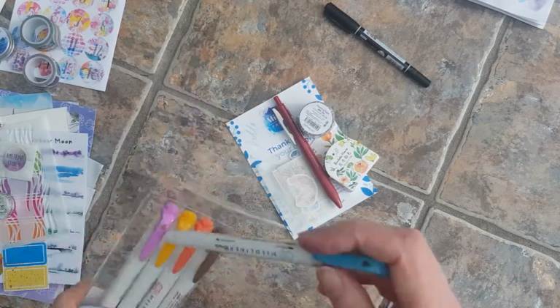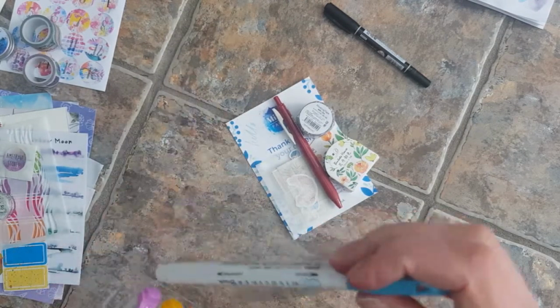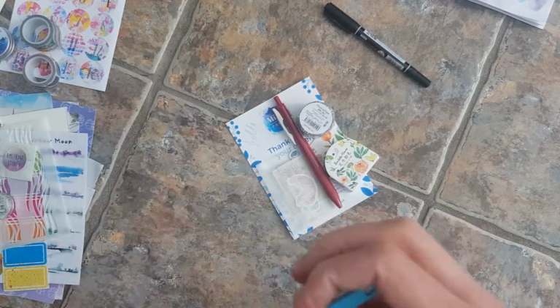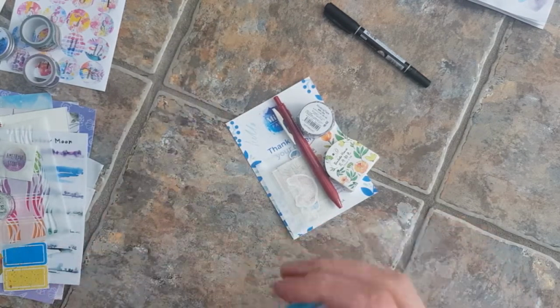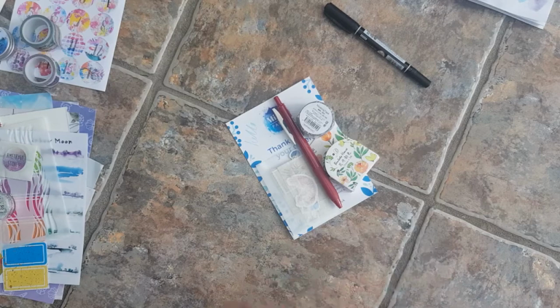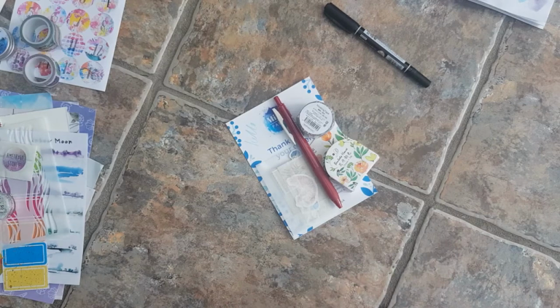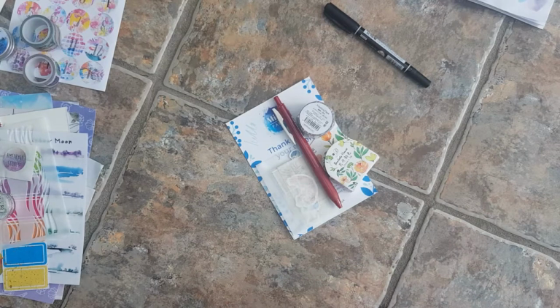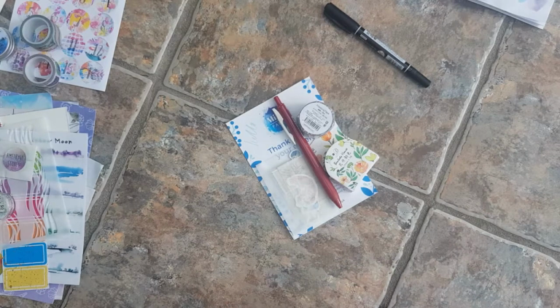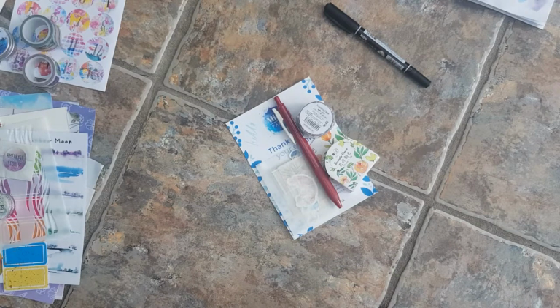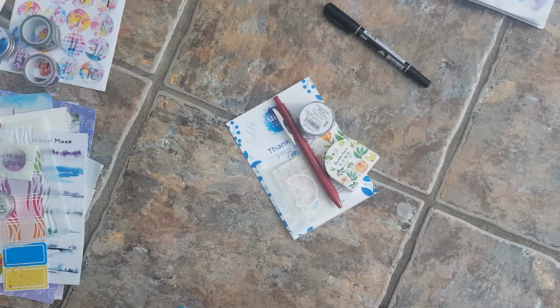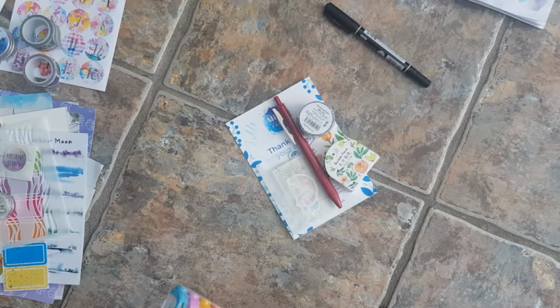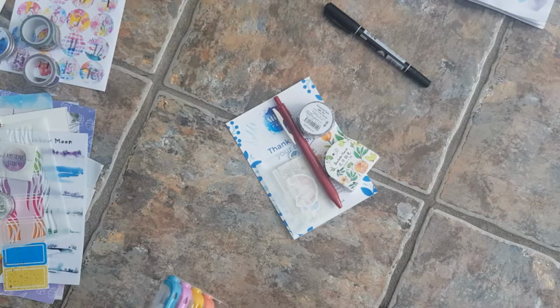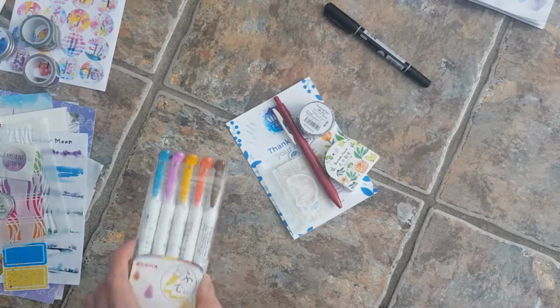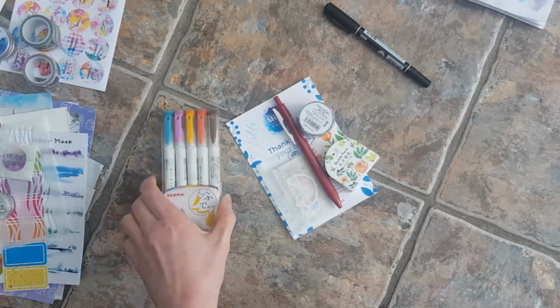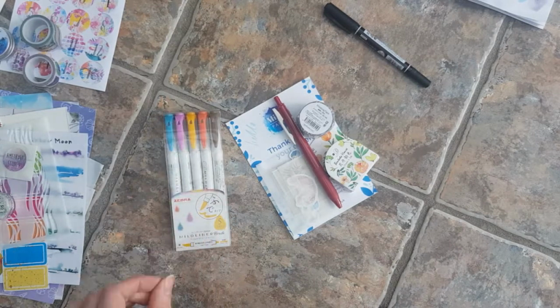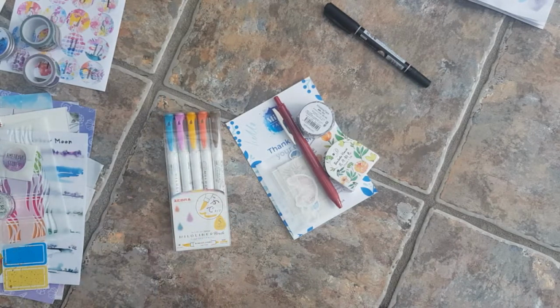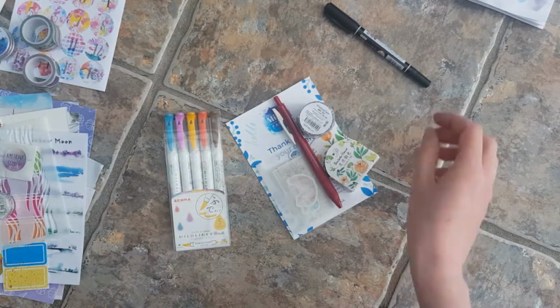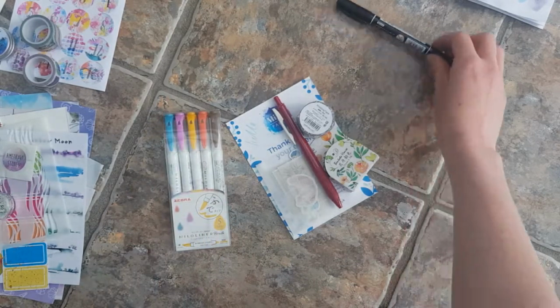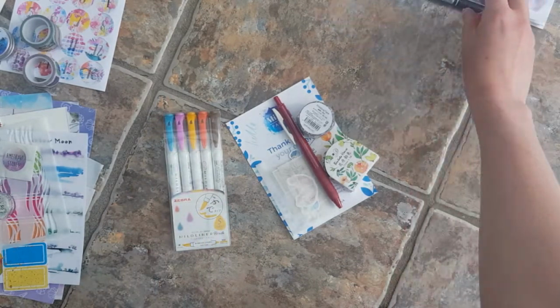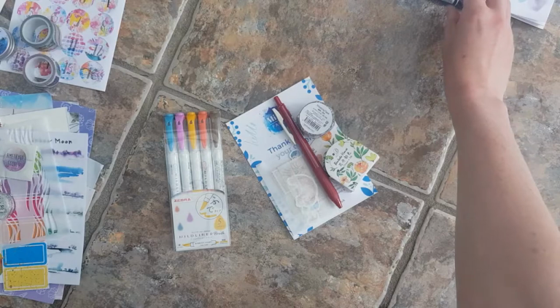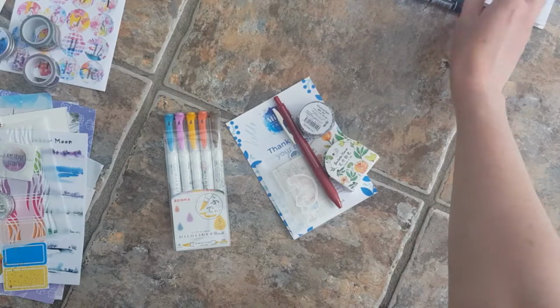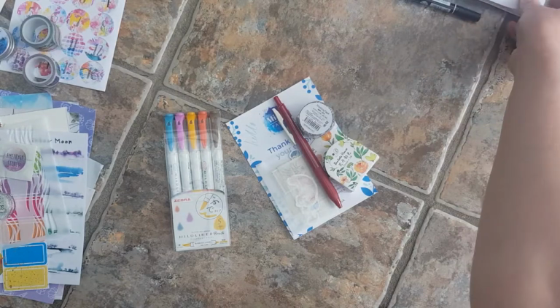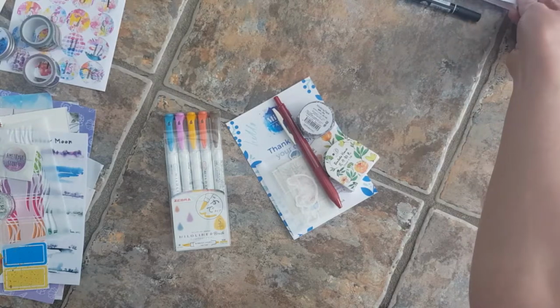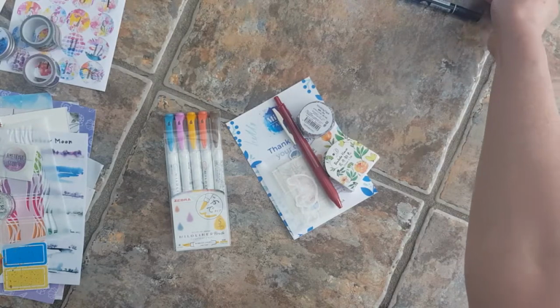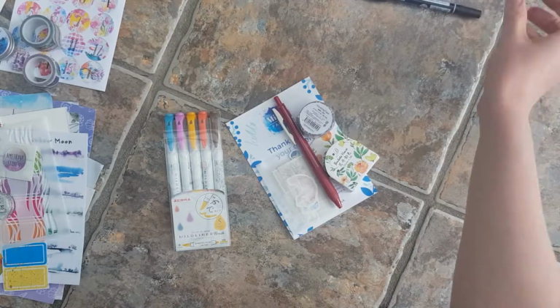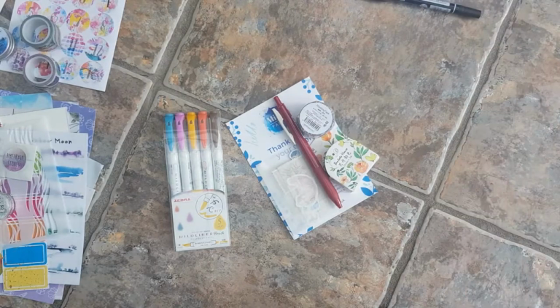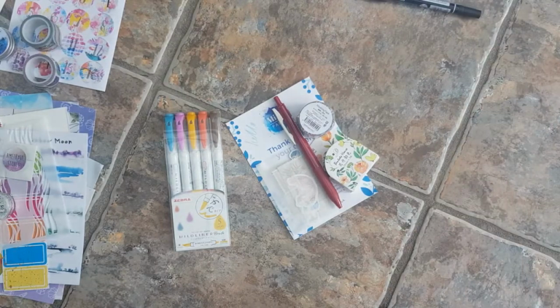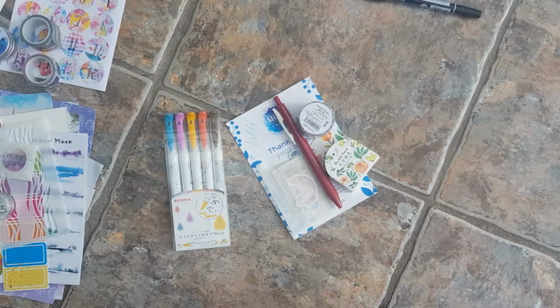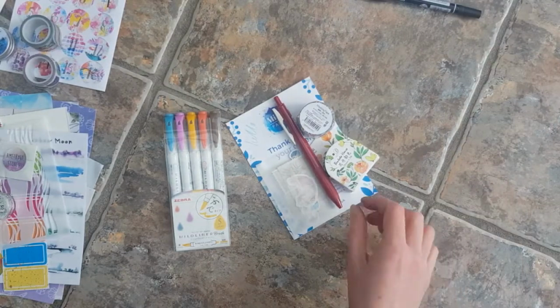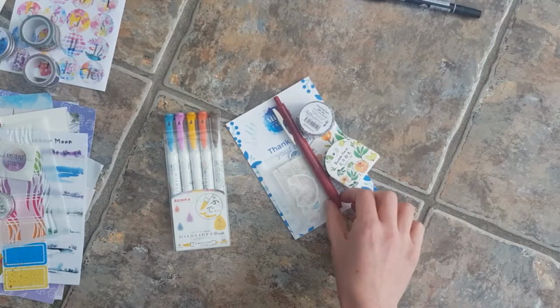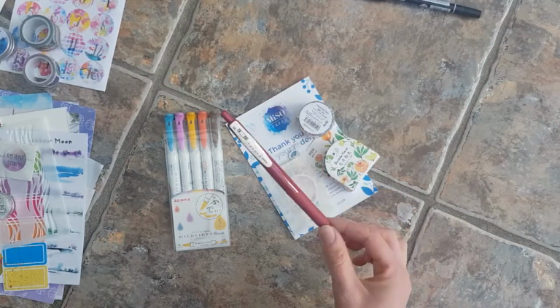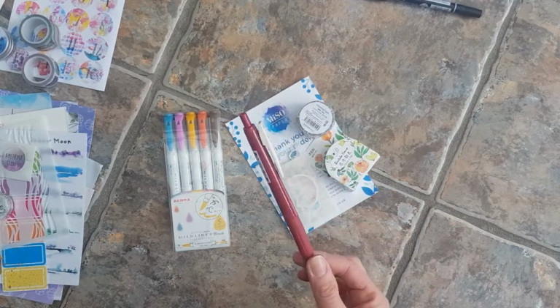While I was there I also ordered some washi tape, which I didn't really need.